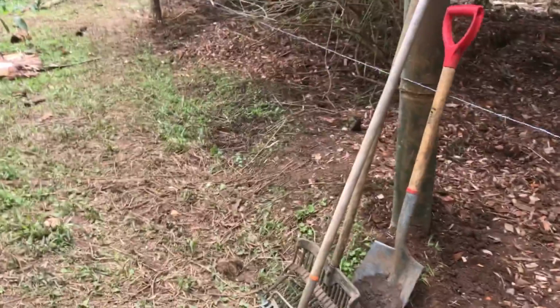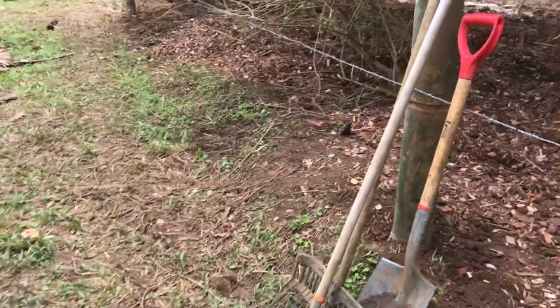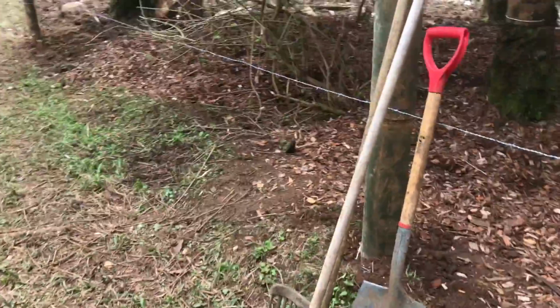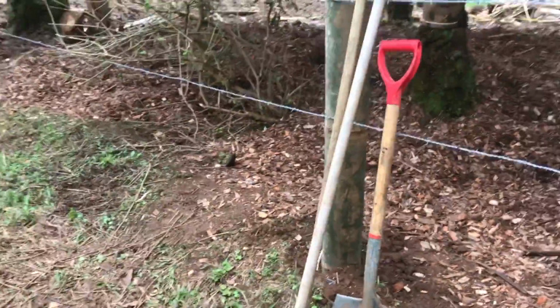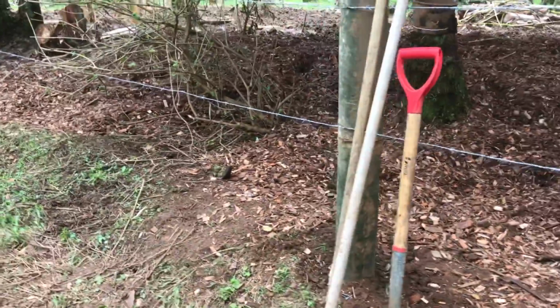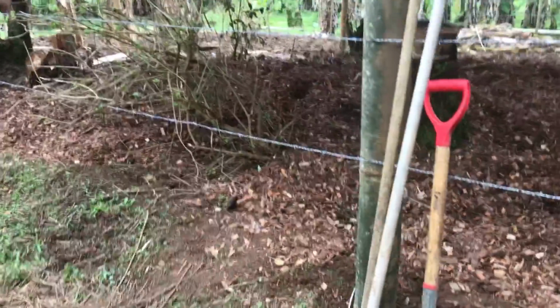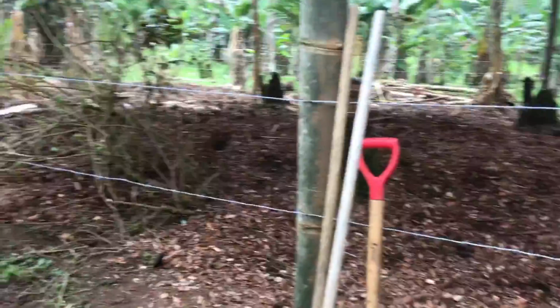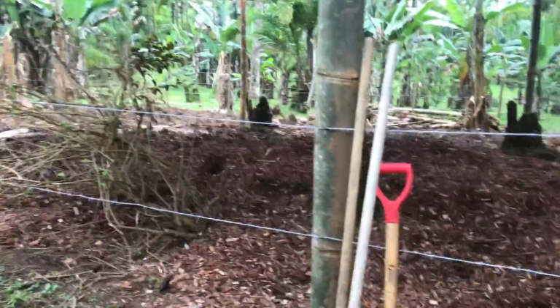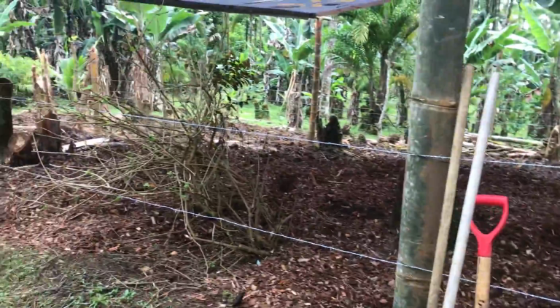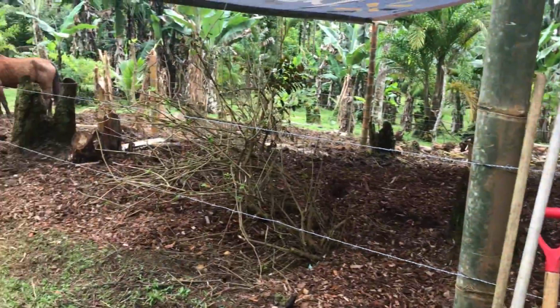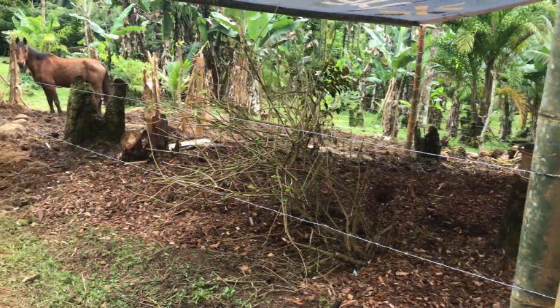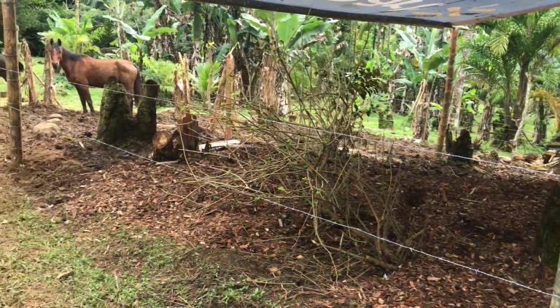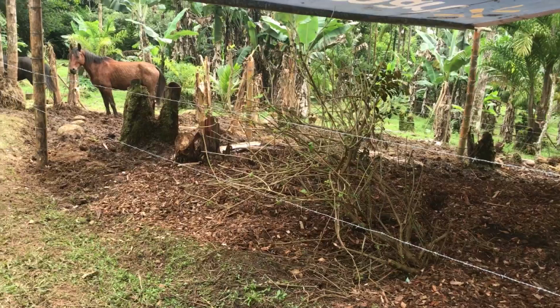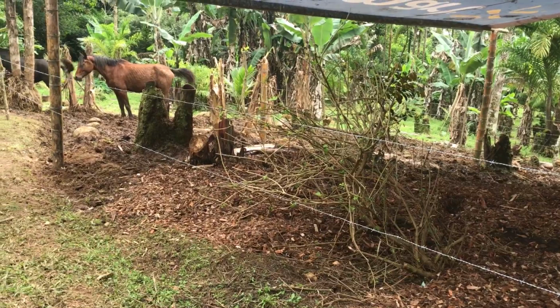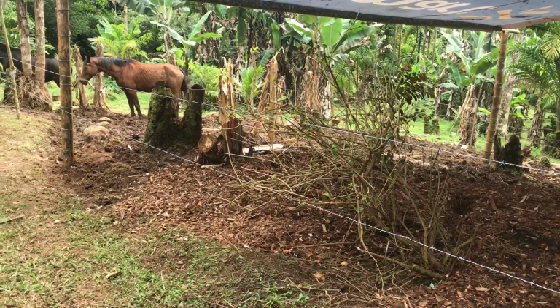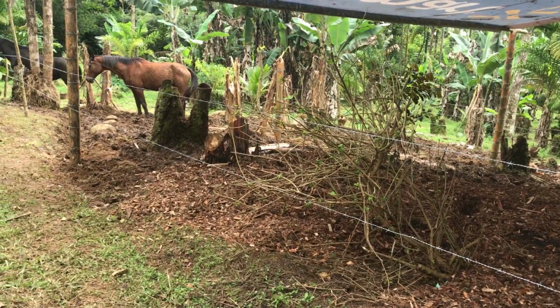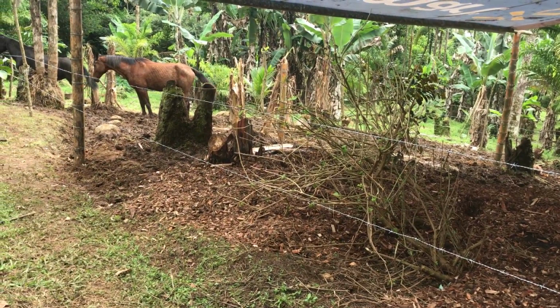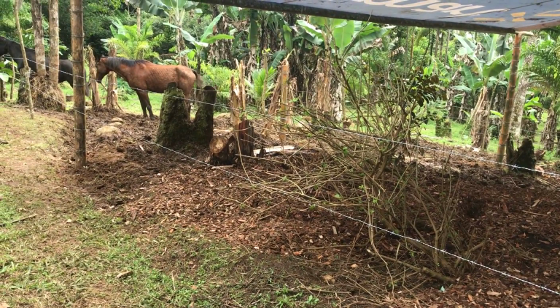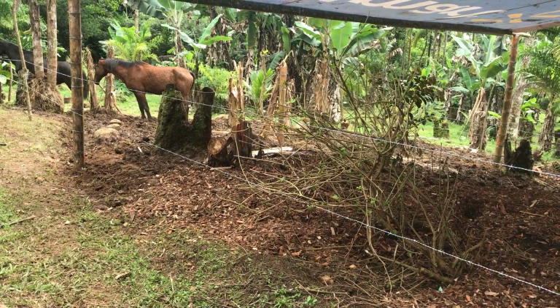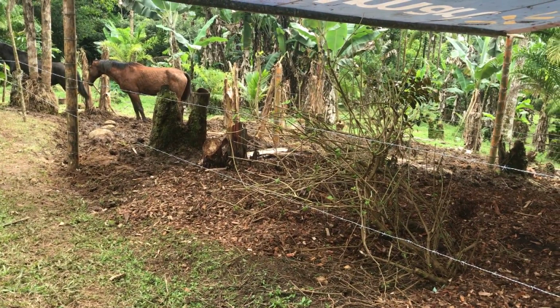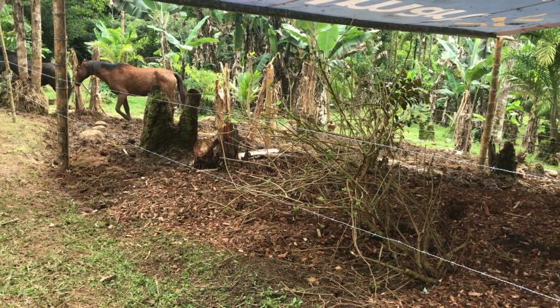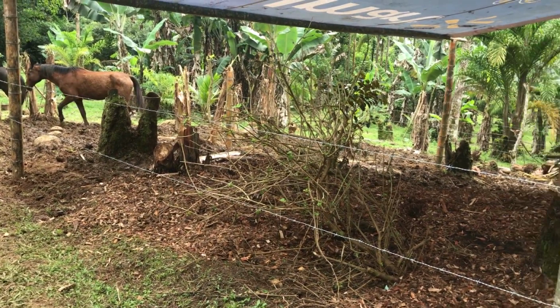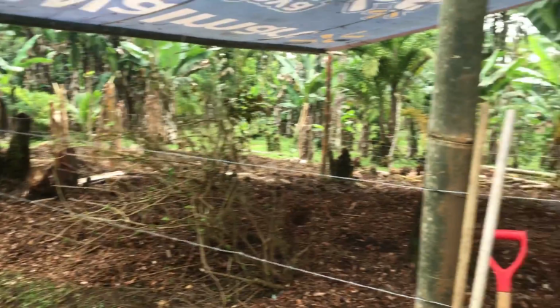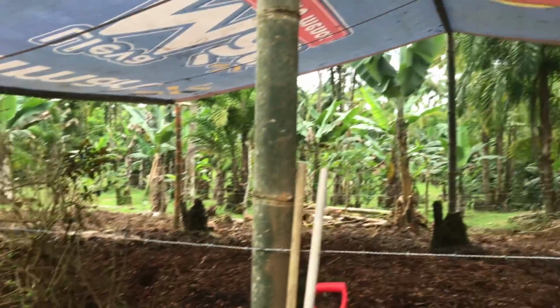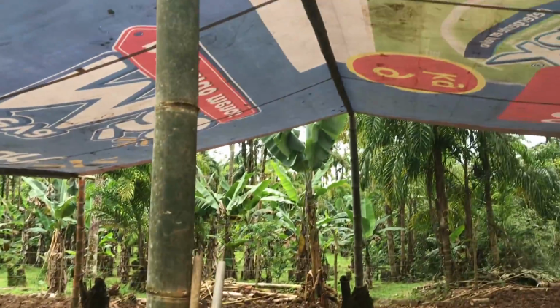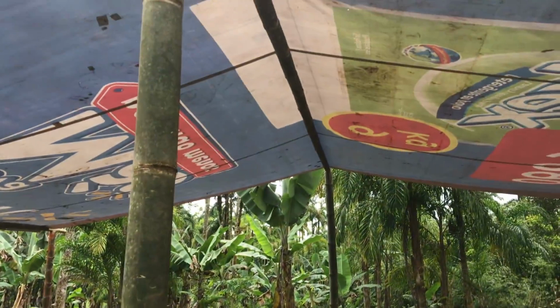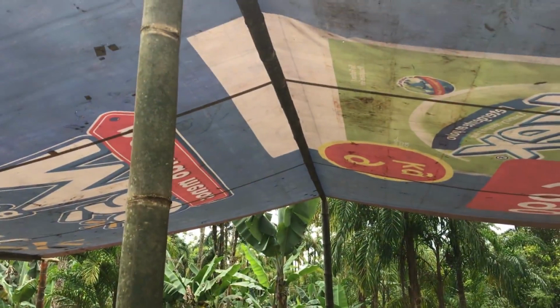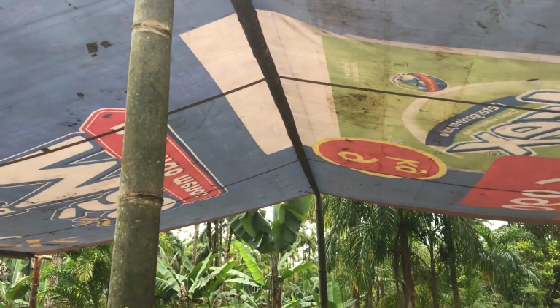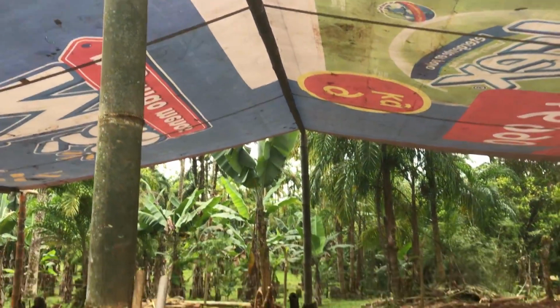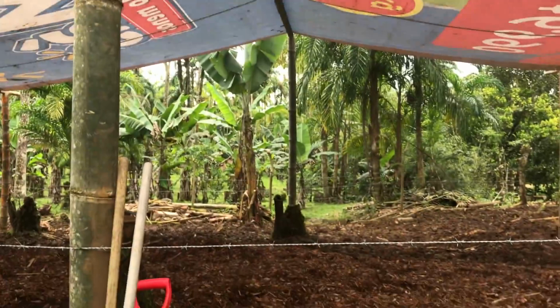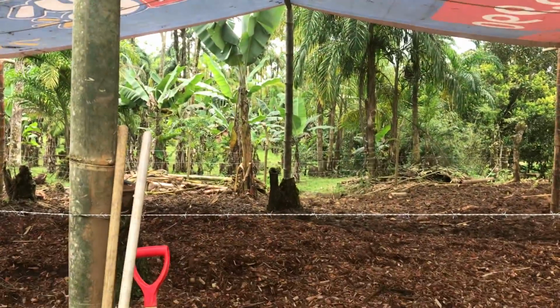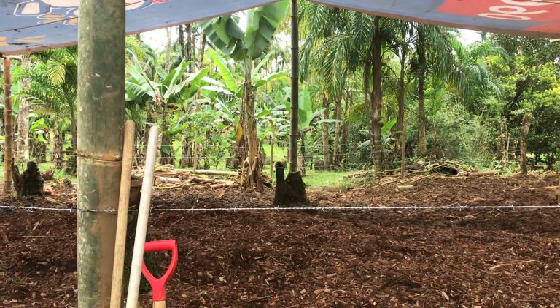I call it the swamp down there now. Amazing — these guys are absolutely amazing. I've never seen anything like it. Look at that beautiful structure. We could have a party here.